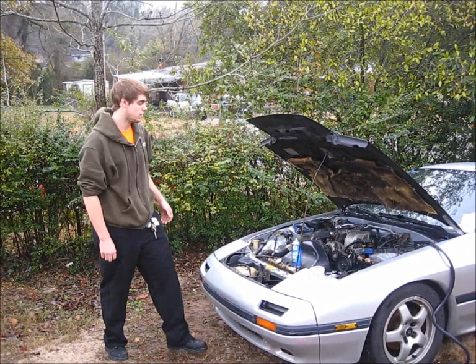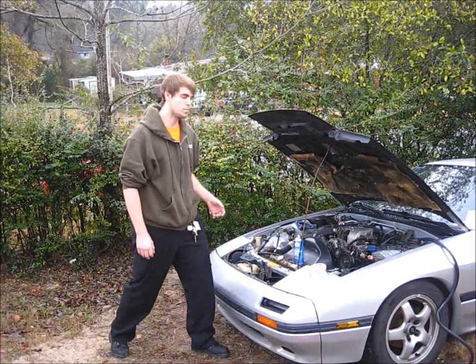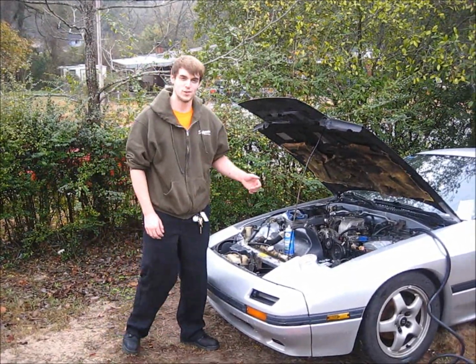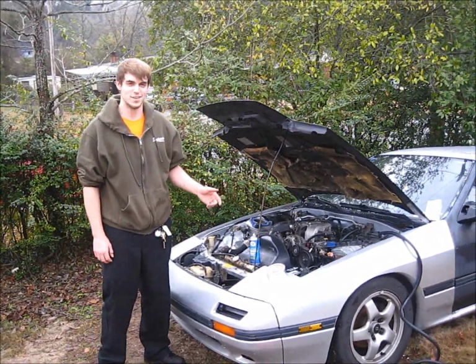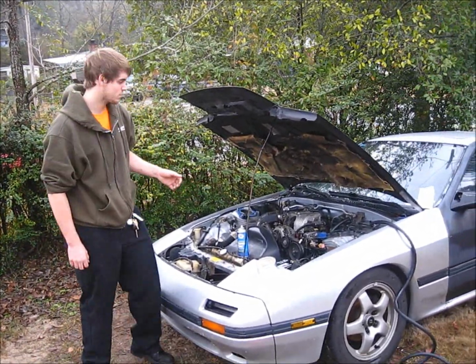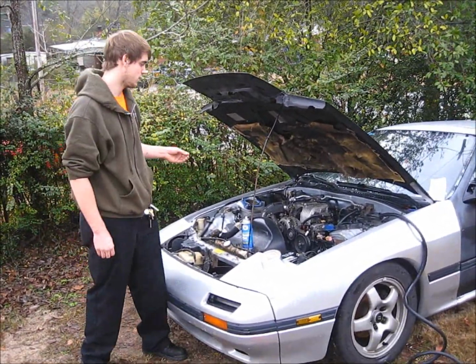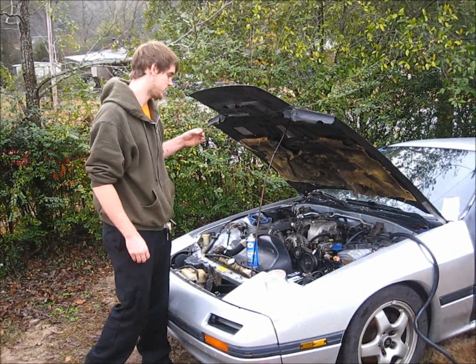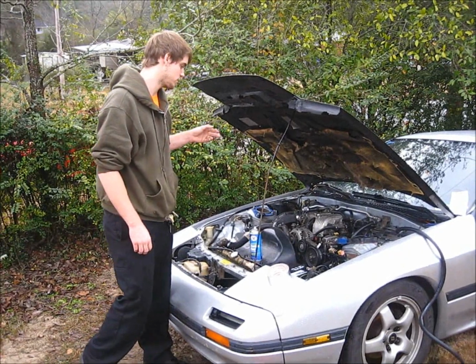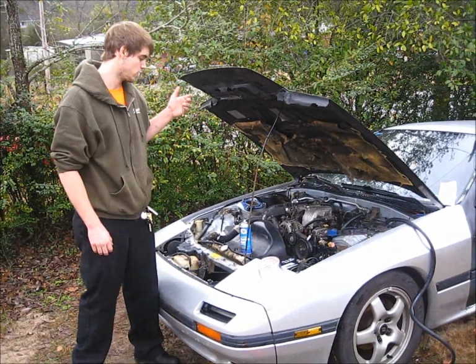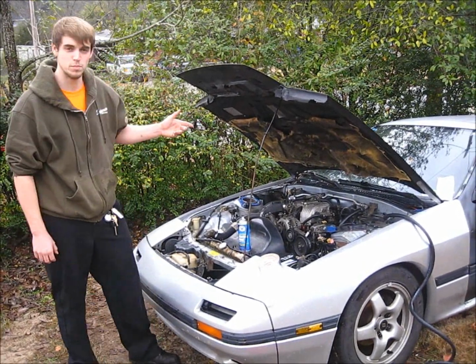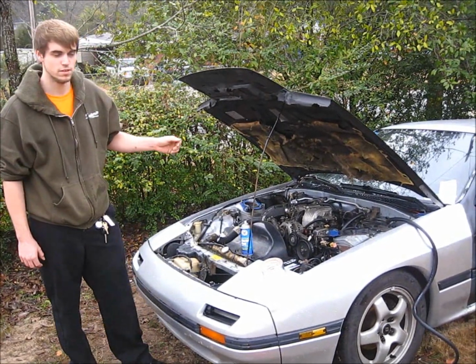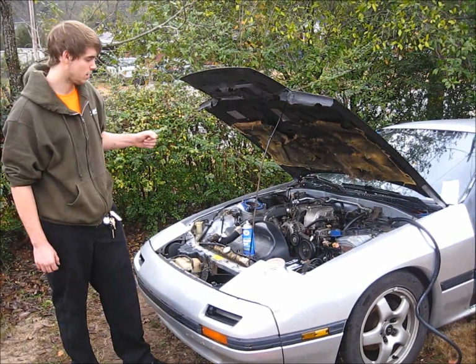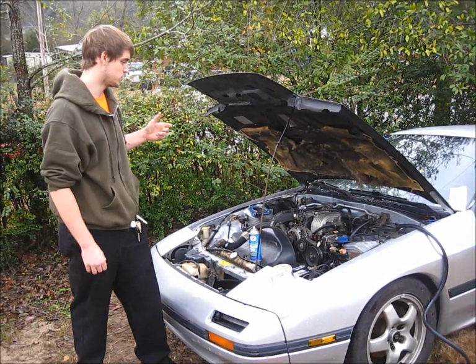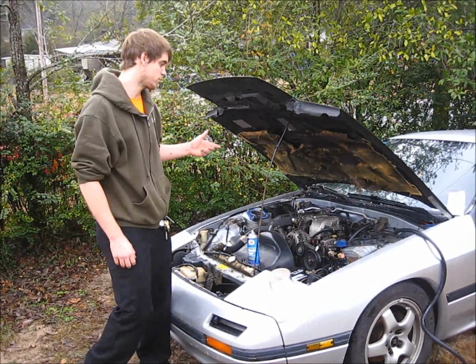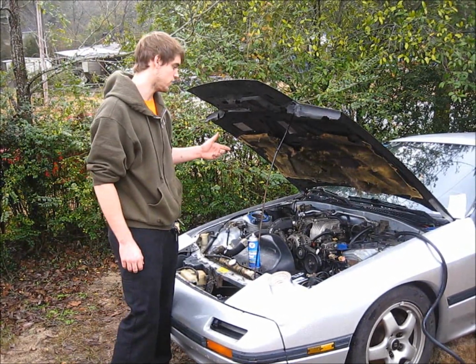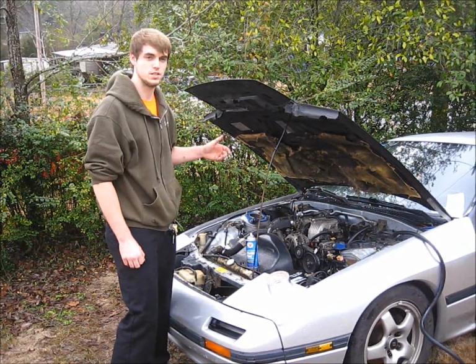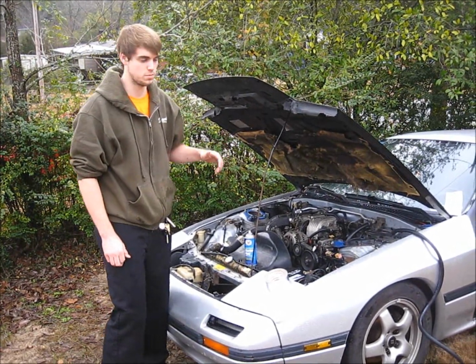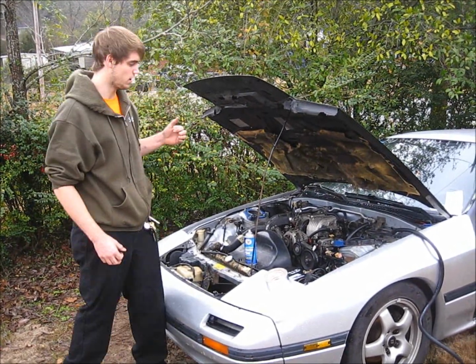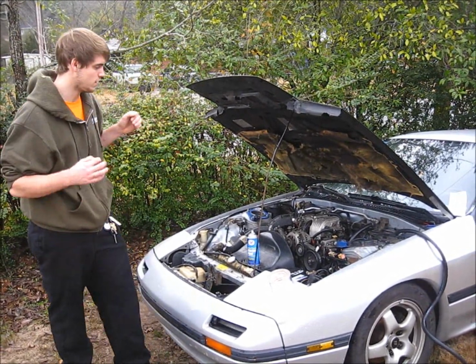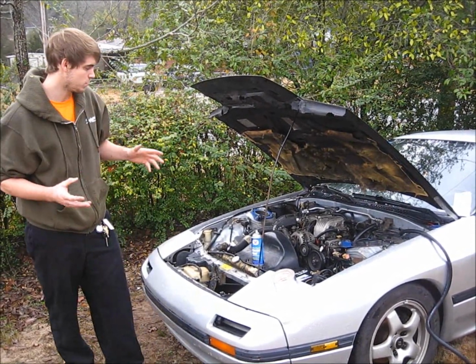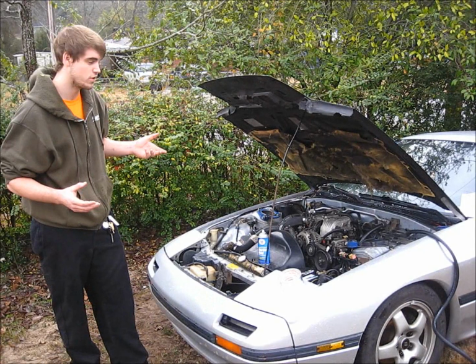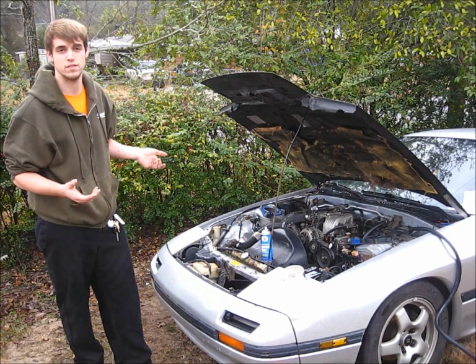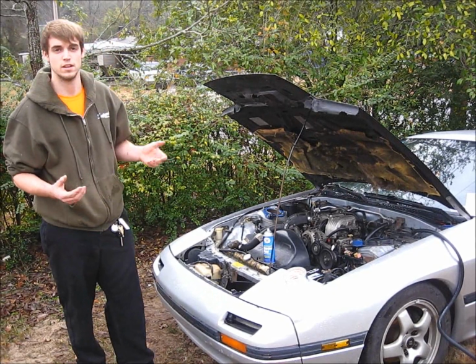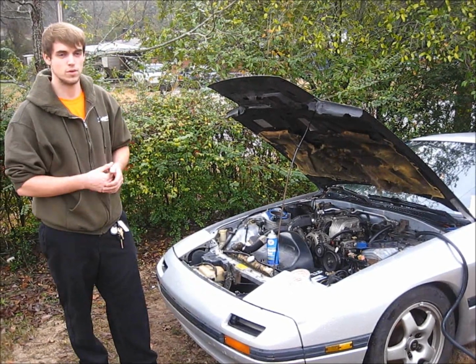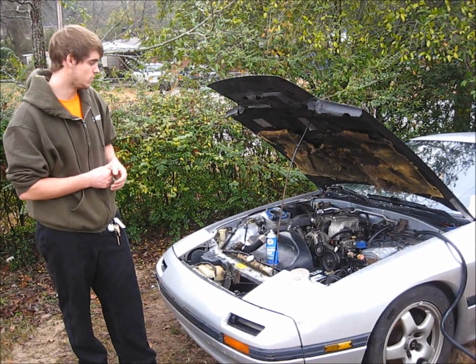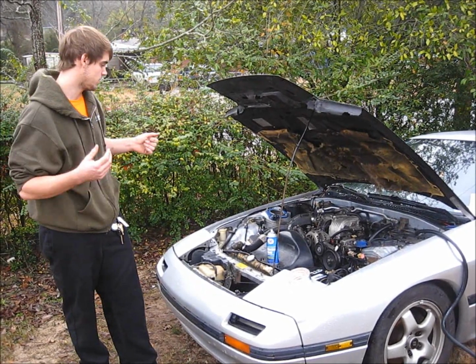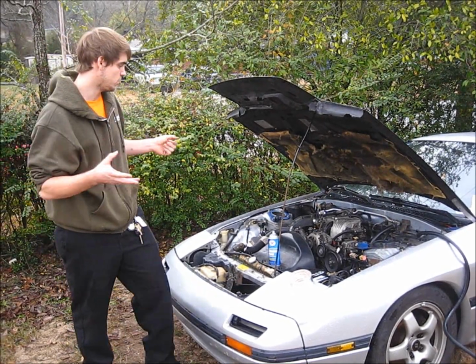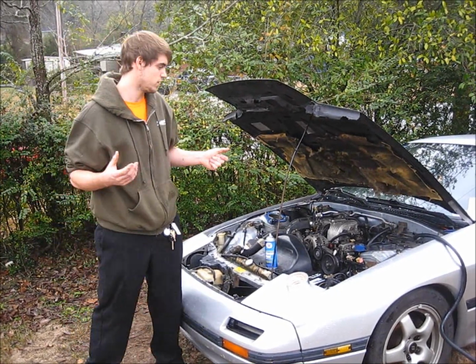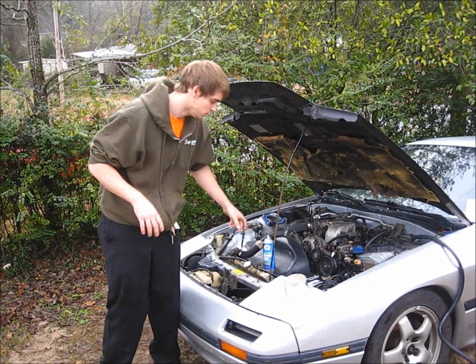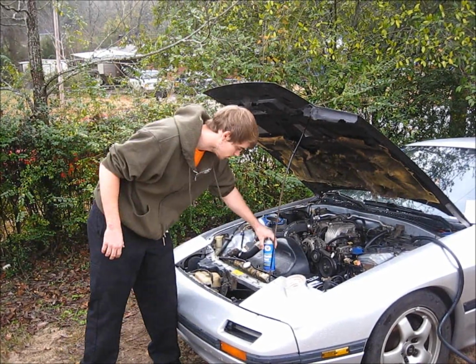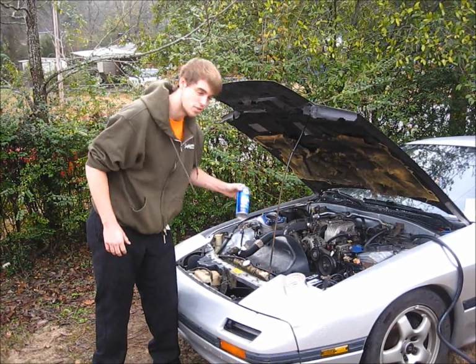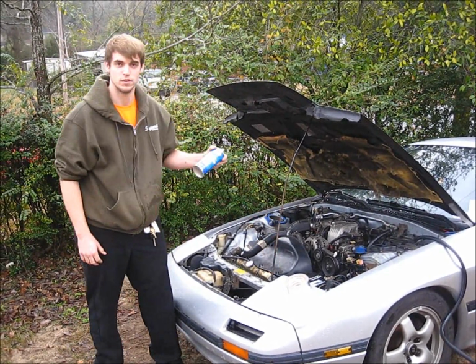This is my buddy's RX-7. It's a fresh rebuild. It's been running rough ever since and we could not find the problem. We tried everything. So we attempted to find a vacuum leak using starting fluid.